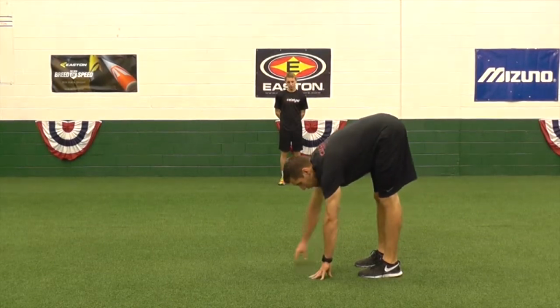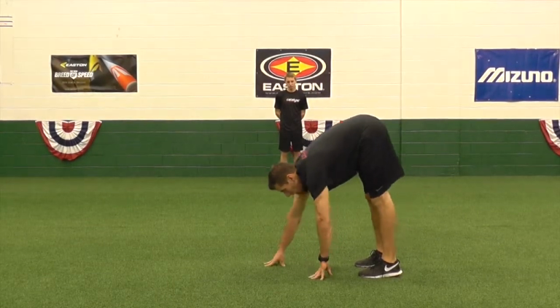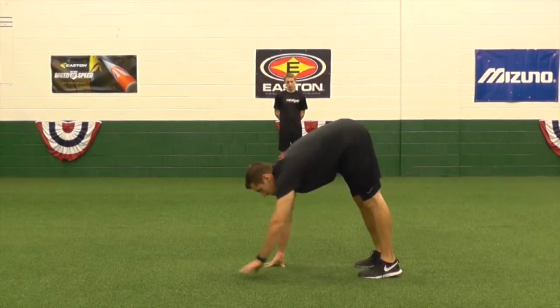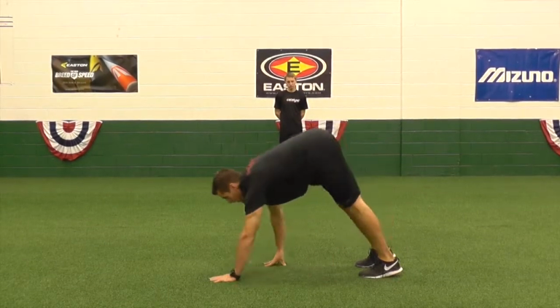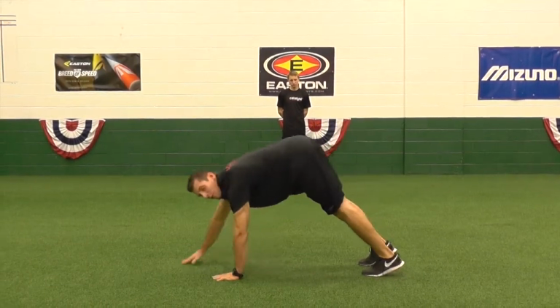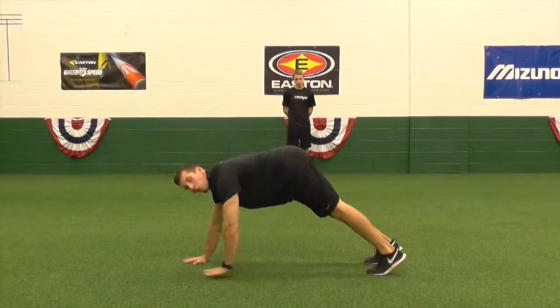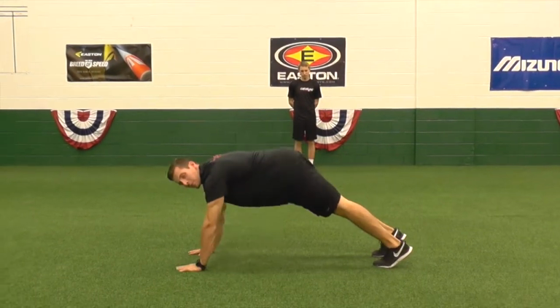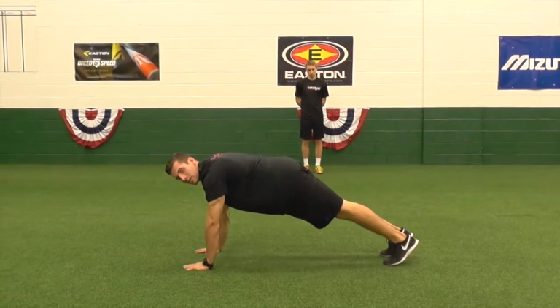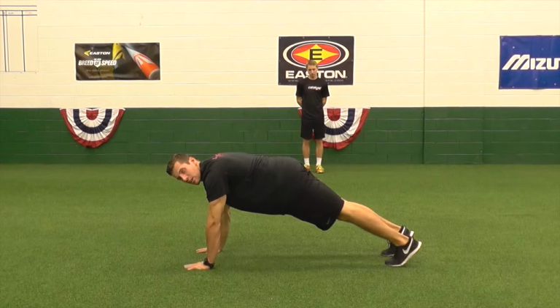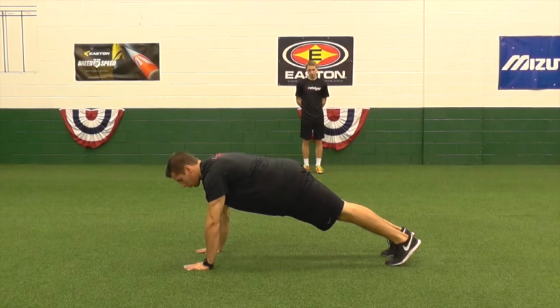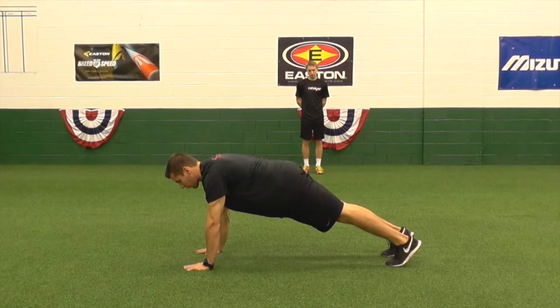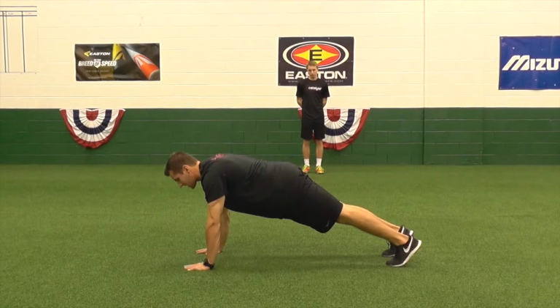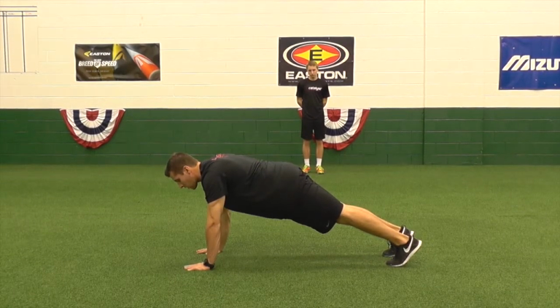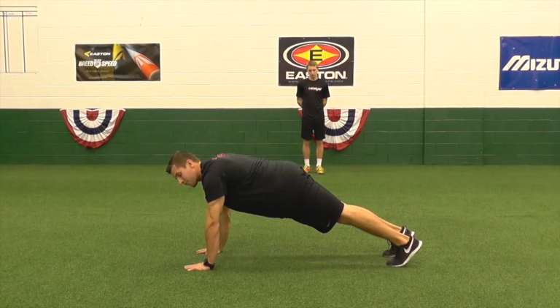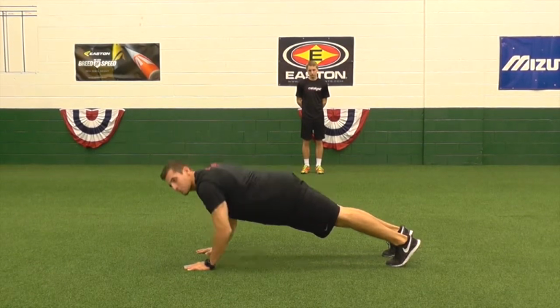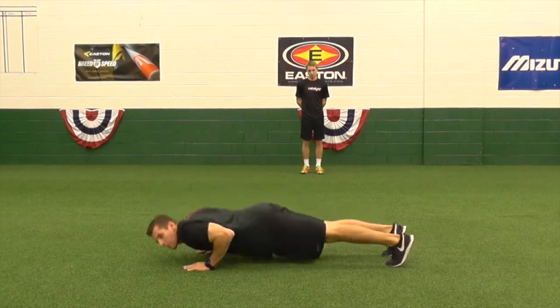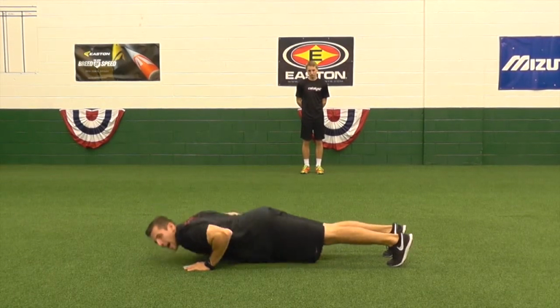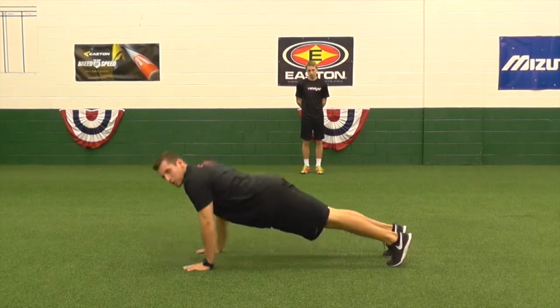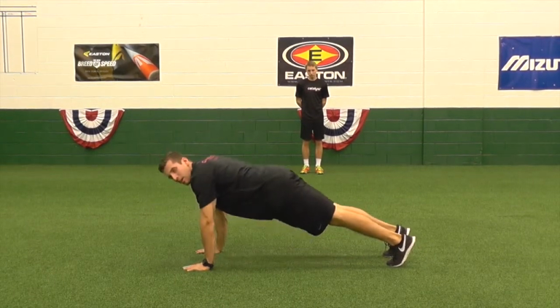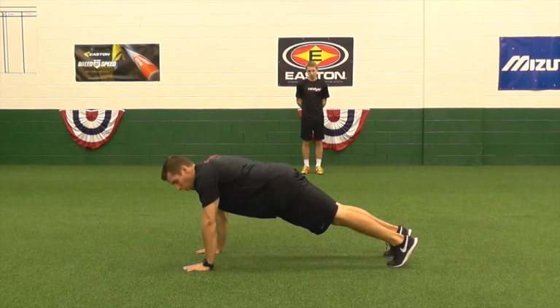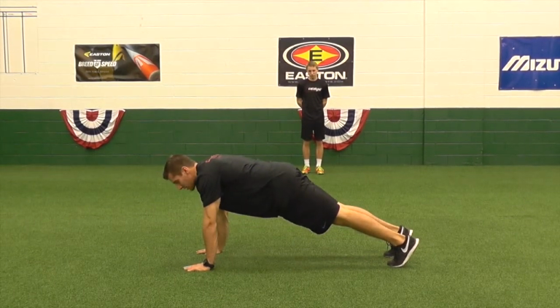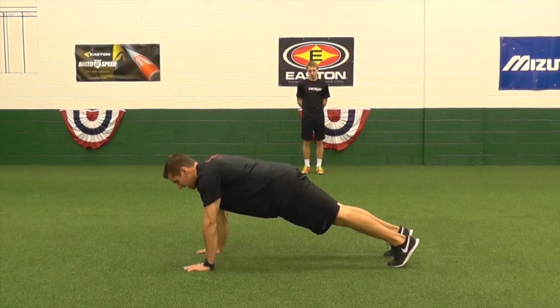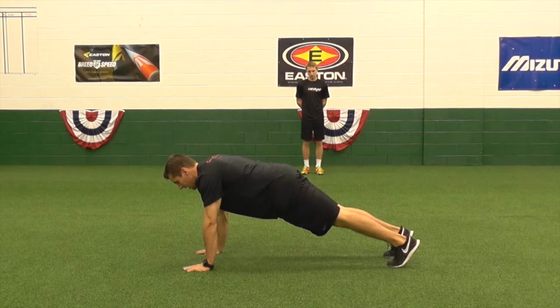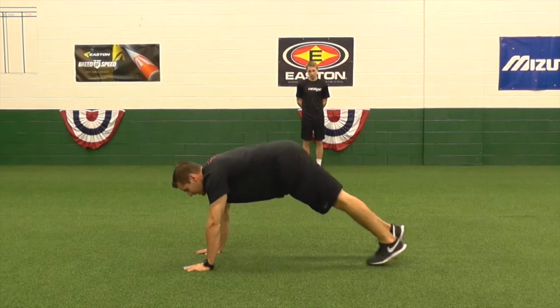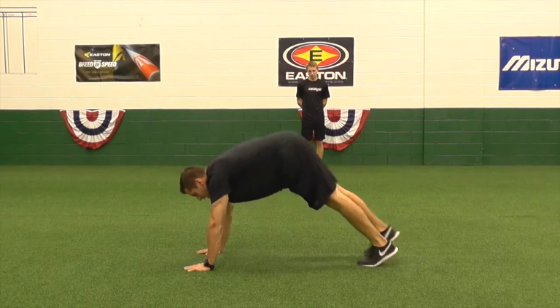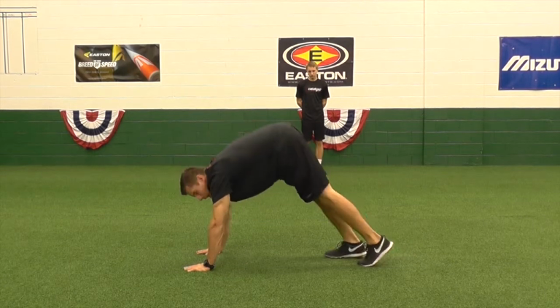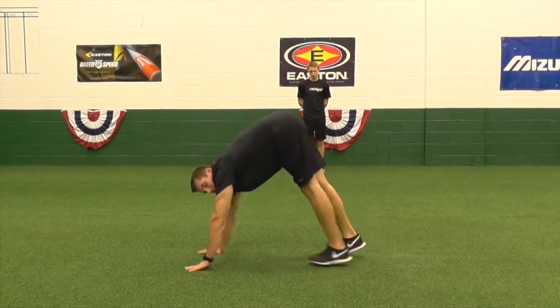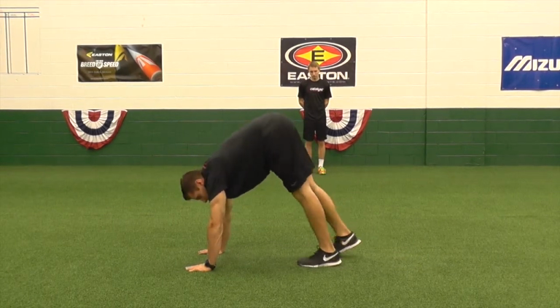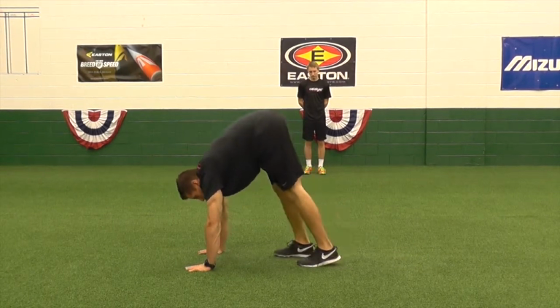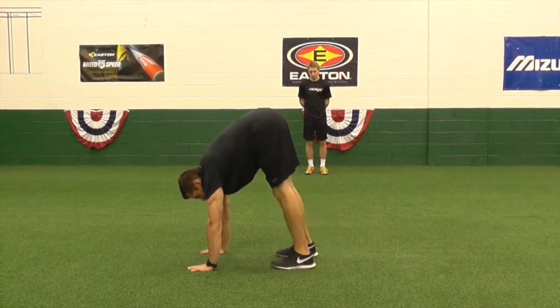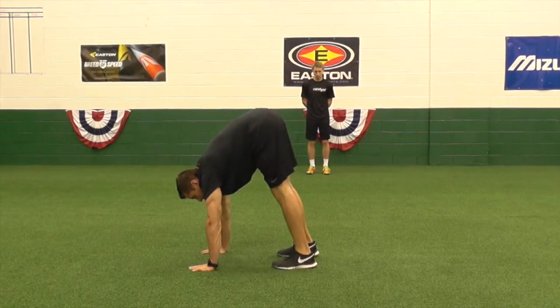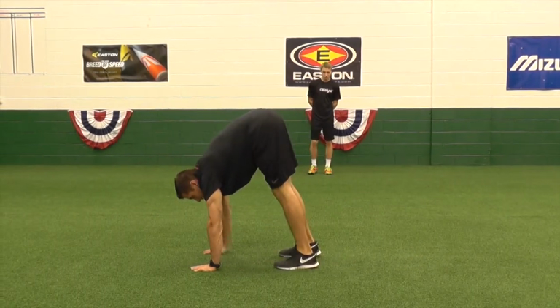We're going to walk our hands all the way out to a full plank position. Once we're fully planked out, advanced move, we will add a push-up. Or you can just stay in the plank and then walk the feet straight up in towards the hands.